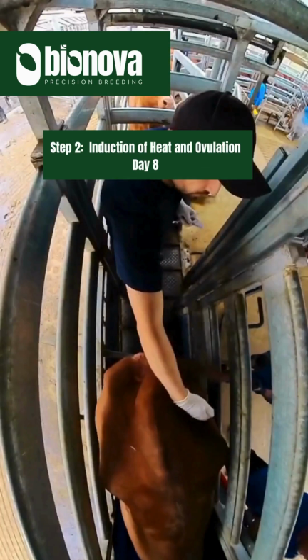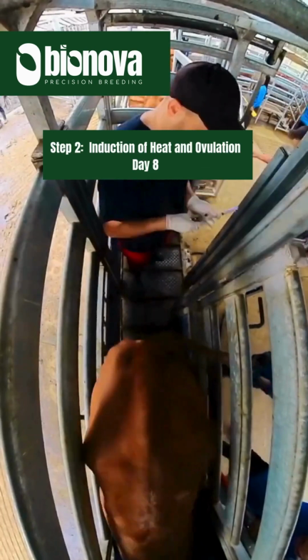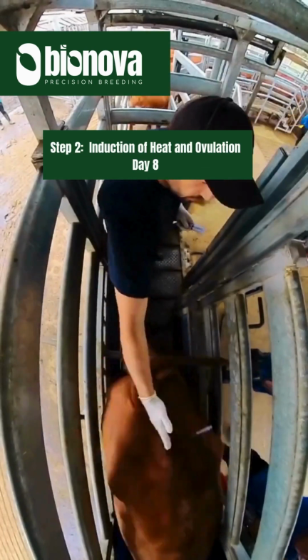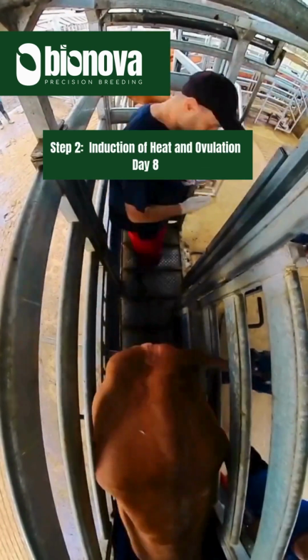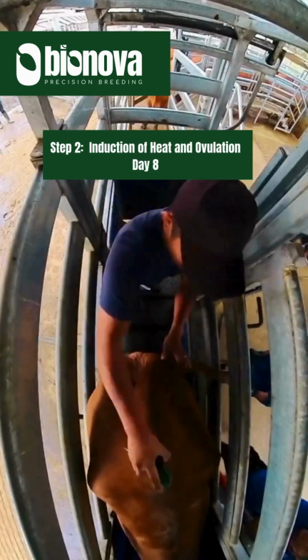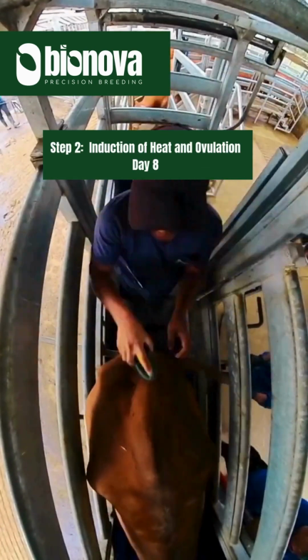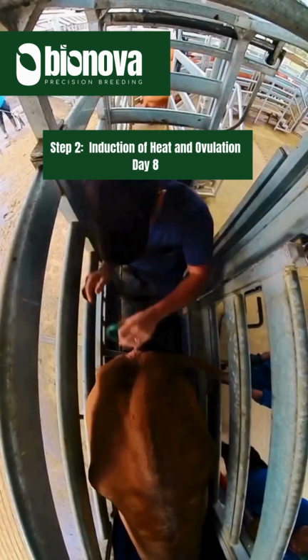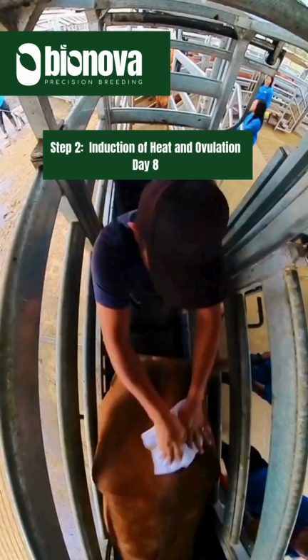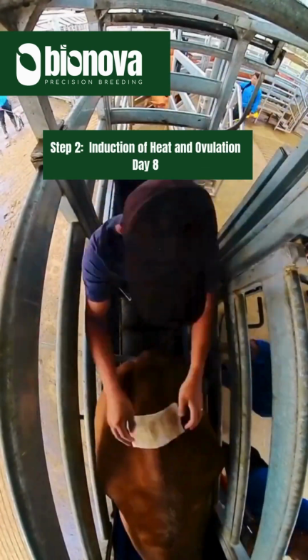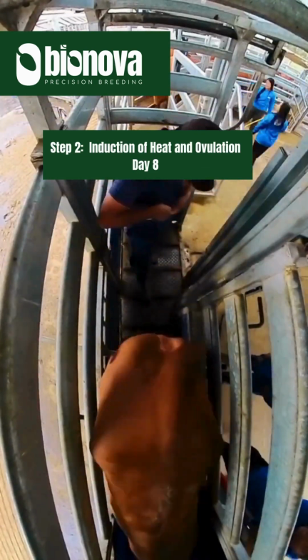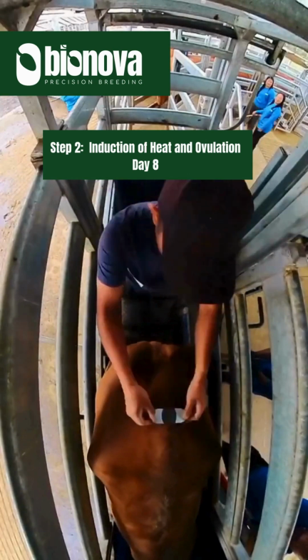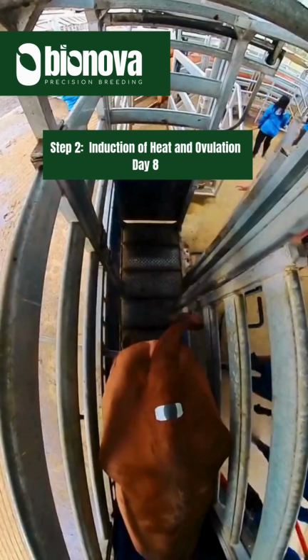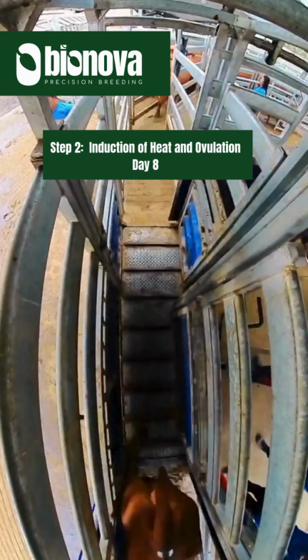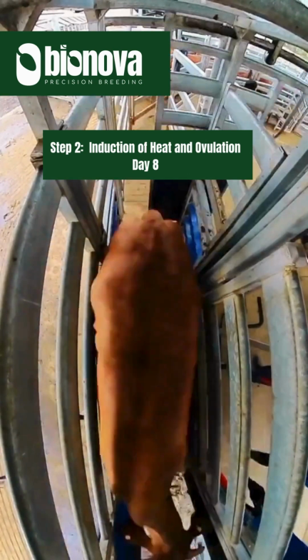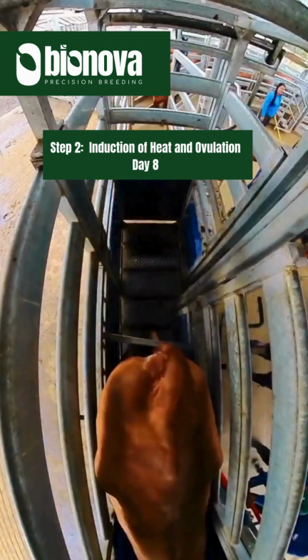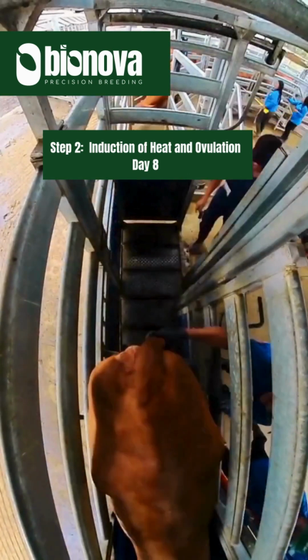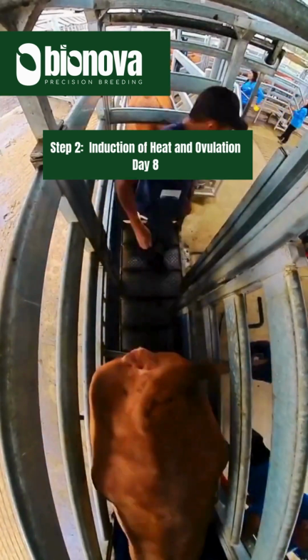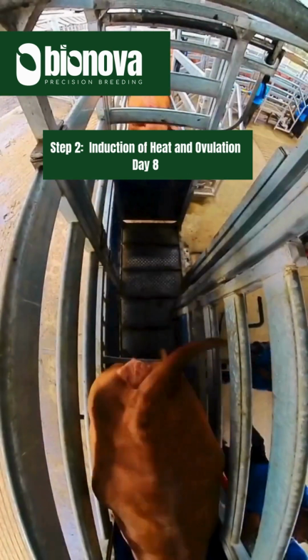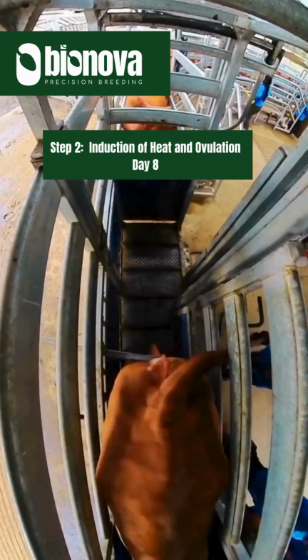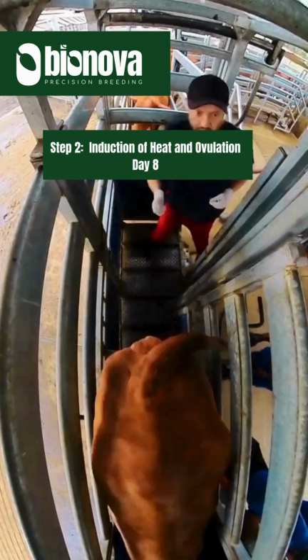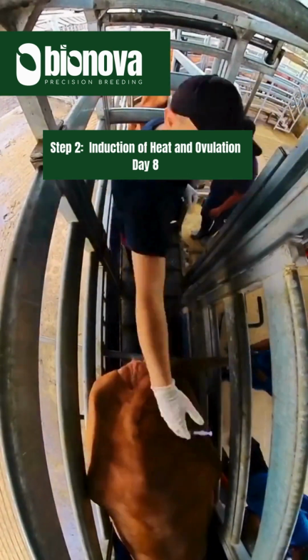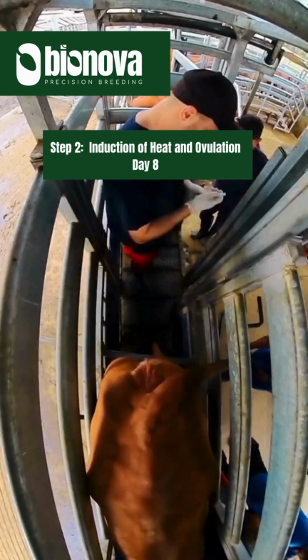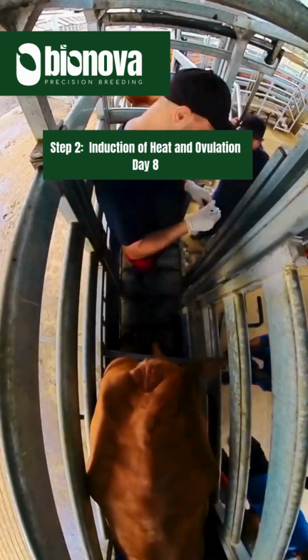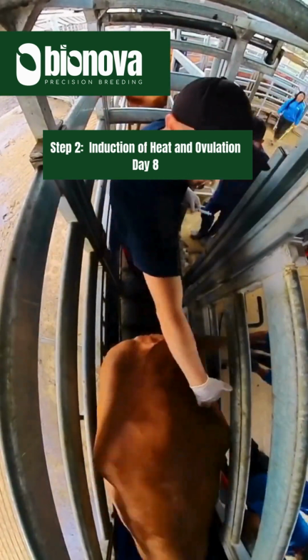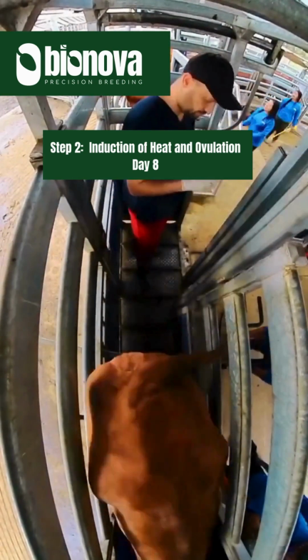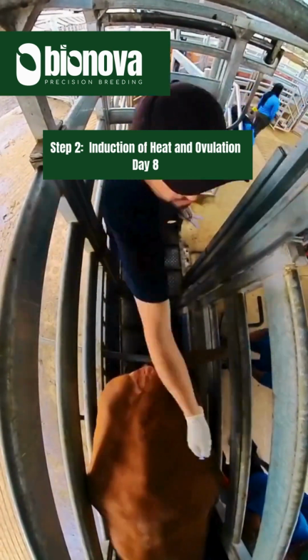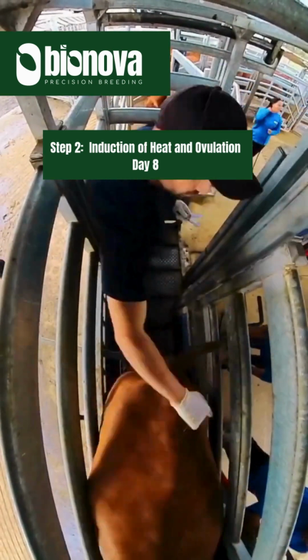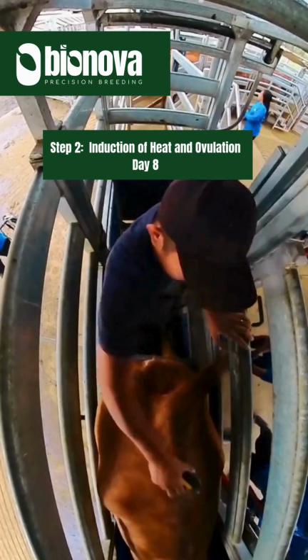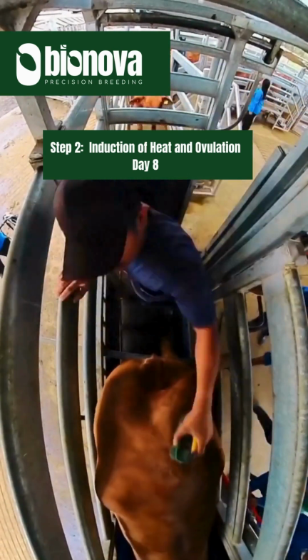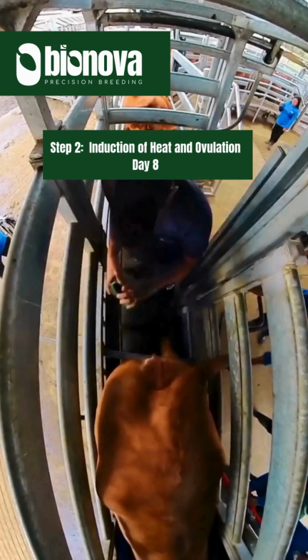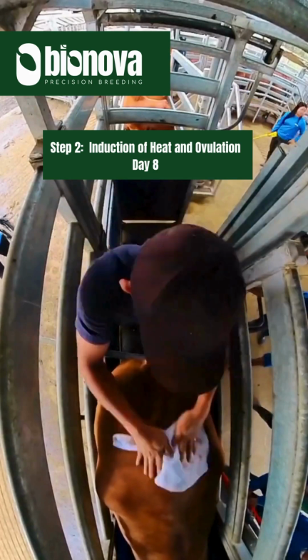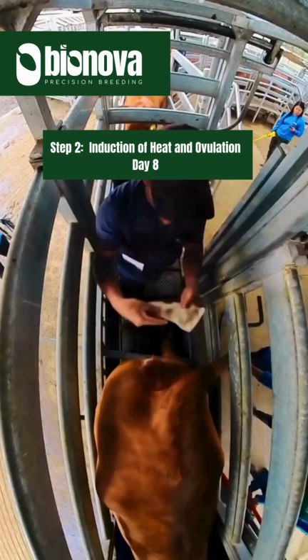Step 2: Induction of heat and ovulation — Day Eight. We put heat detection patches on the rump of the cows and give them hormones so they go into heat at the same time.